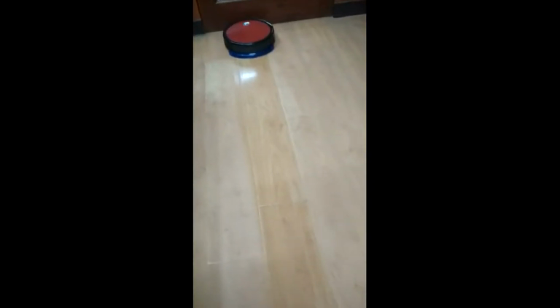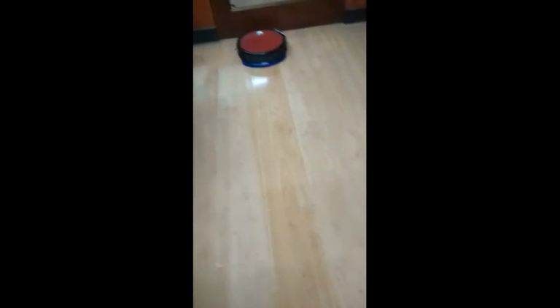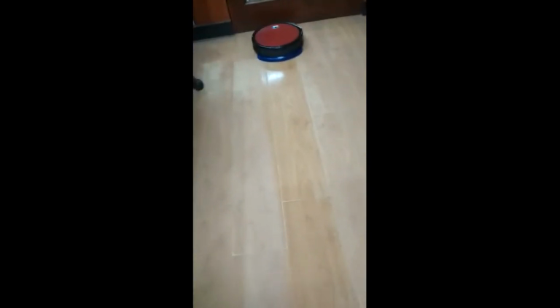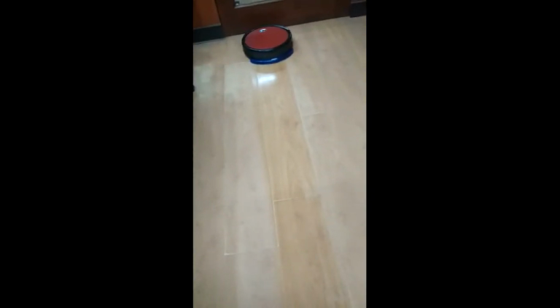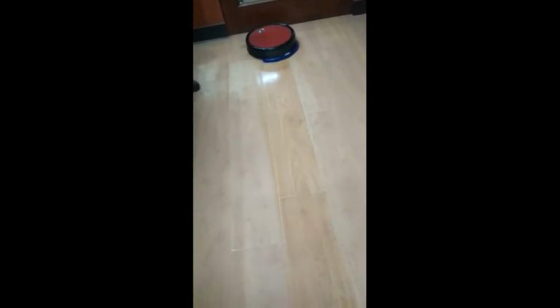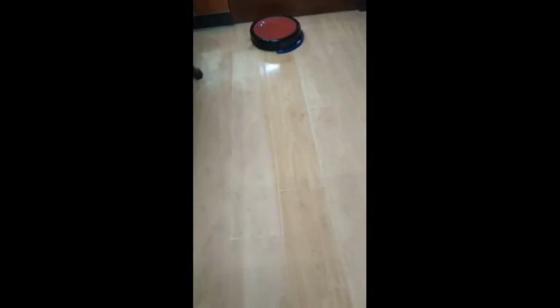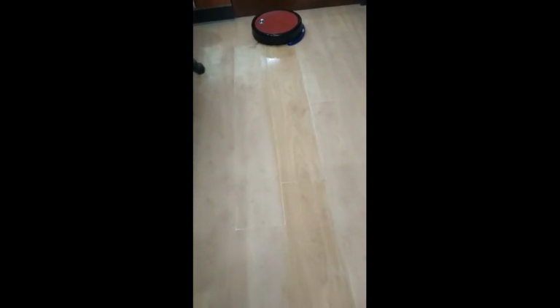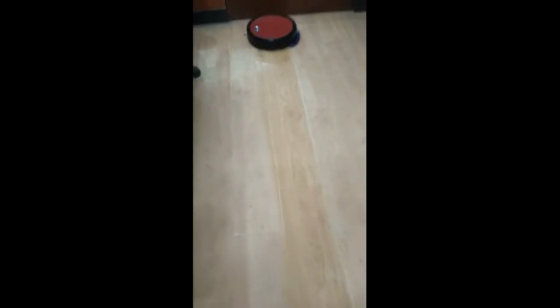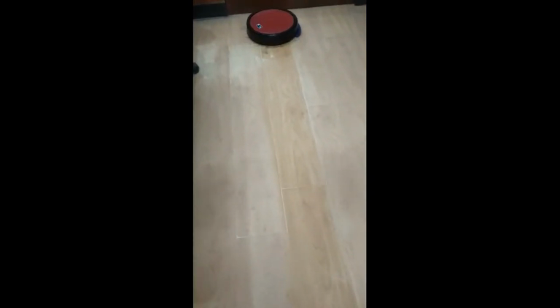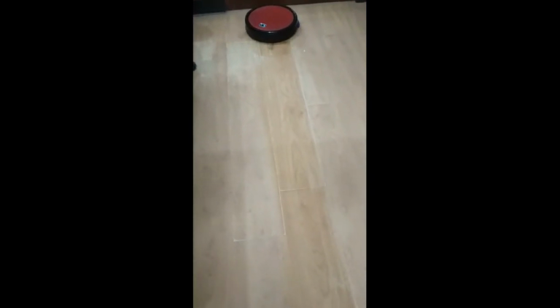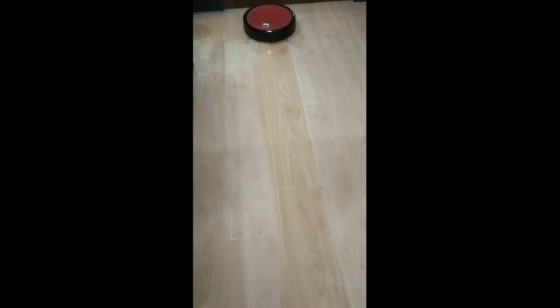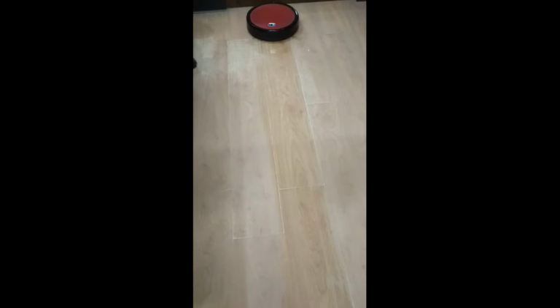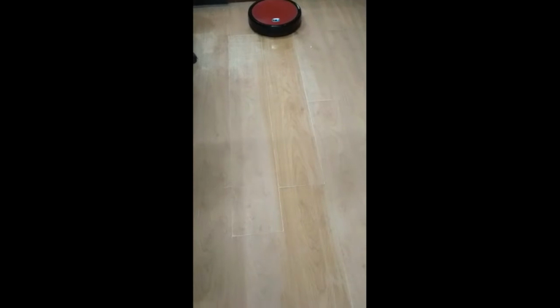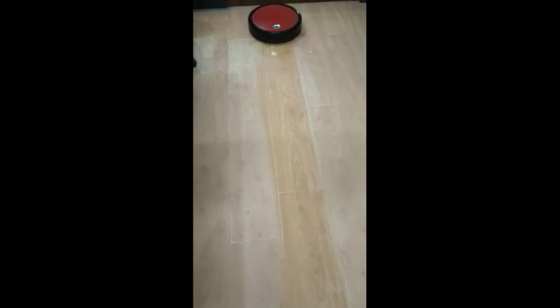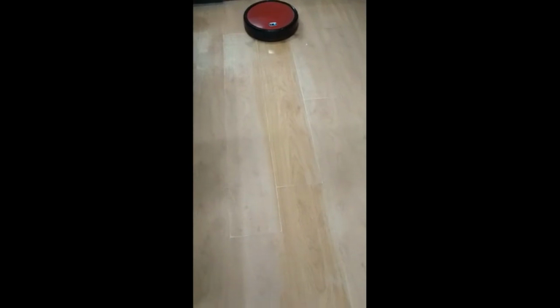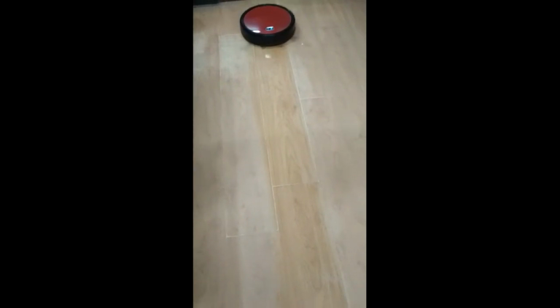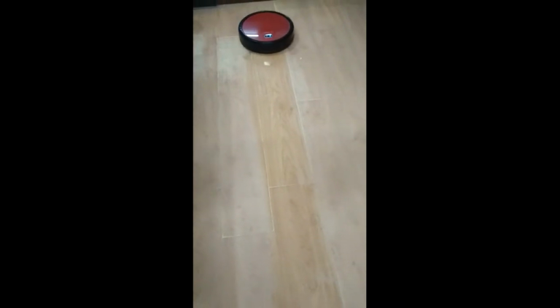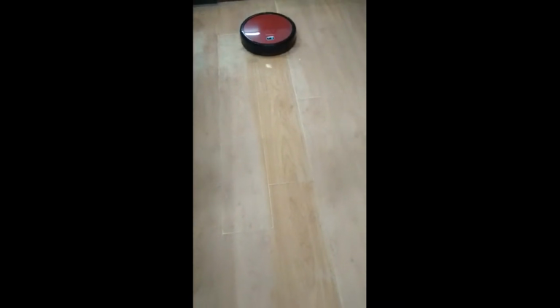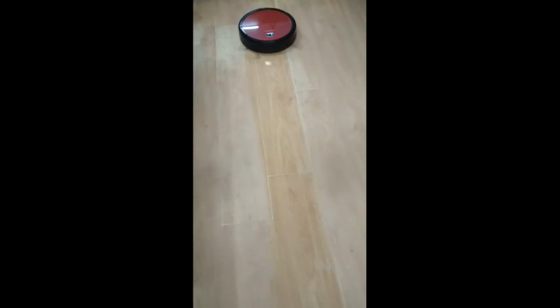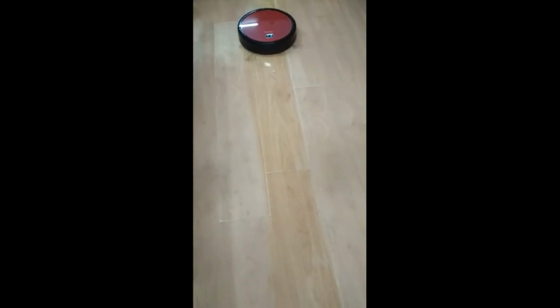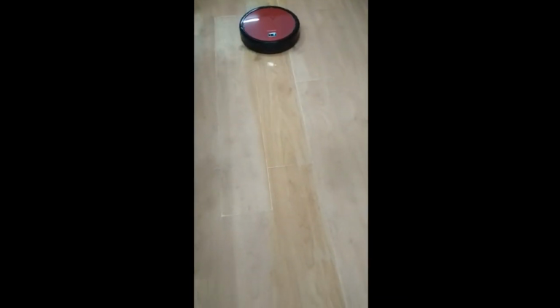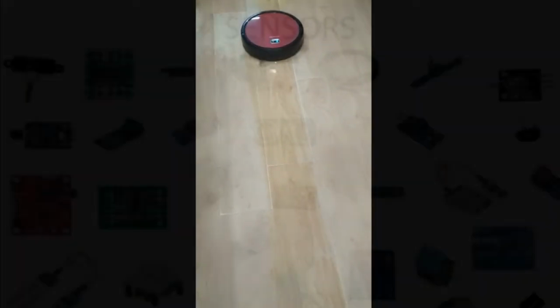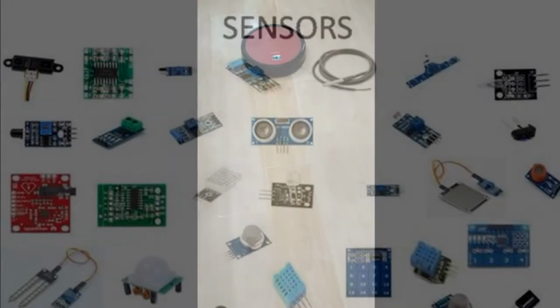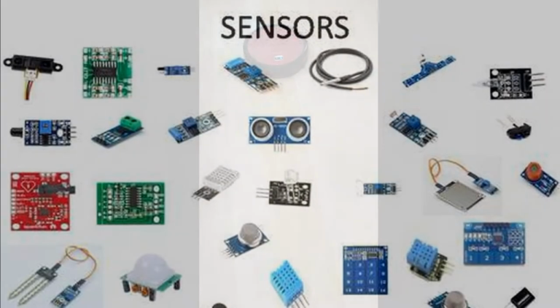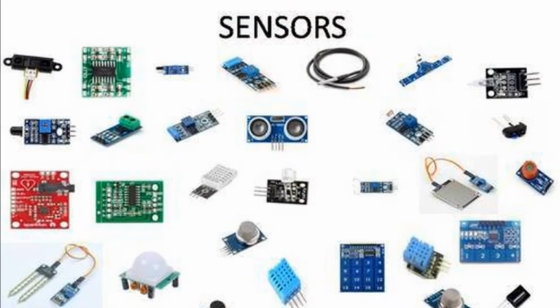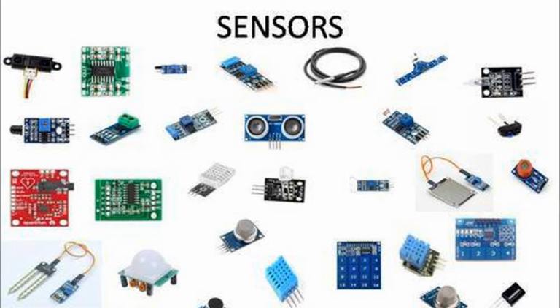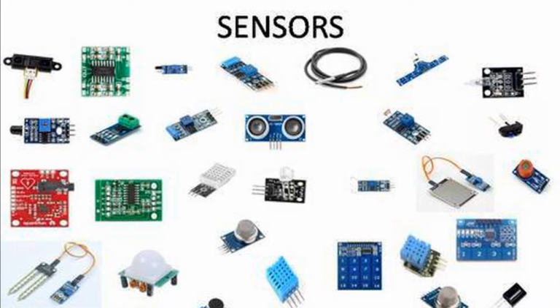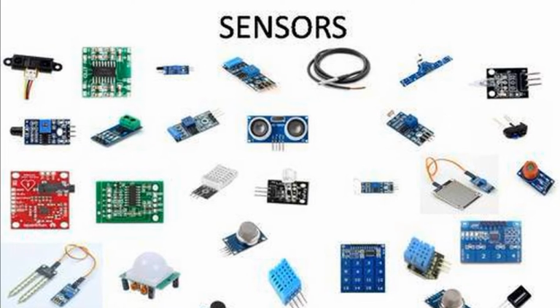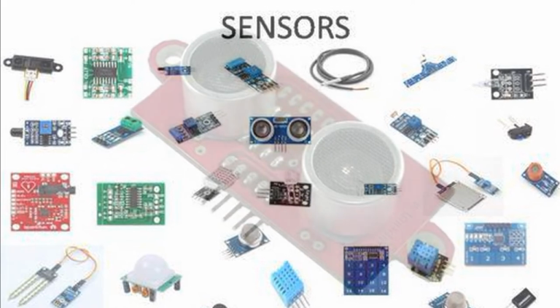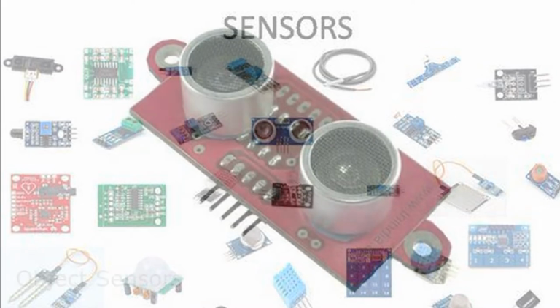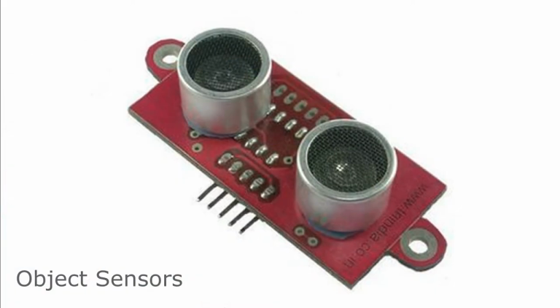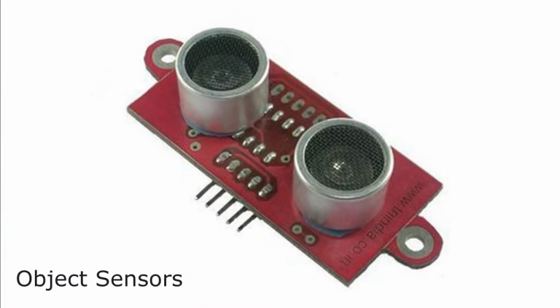A suction mechanism pulls the debris into the waste bin. The robotic vacuum cleaner uses sensors to freely navigate, detect obstacles and move around the home. The different types of sensors include object sensors.